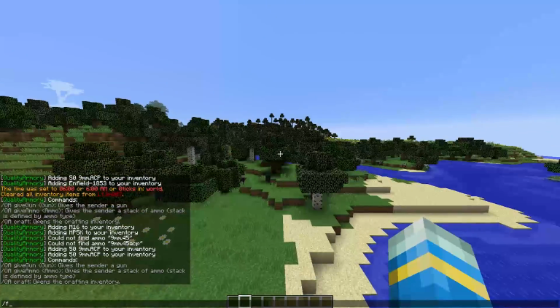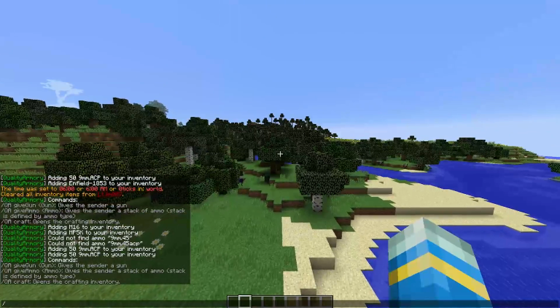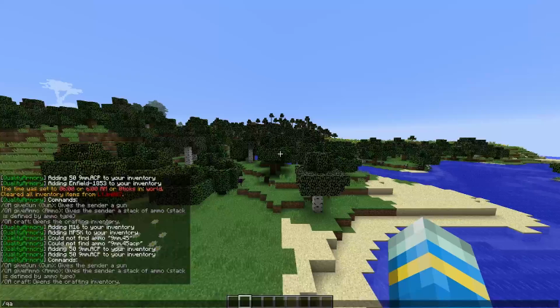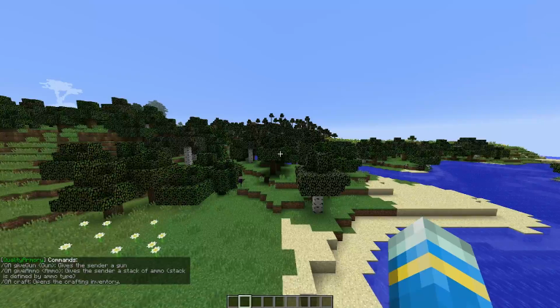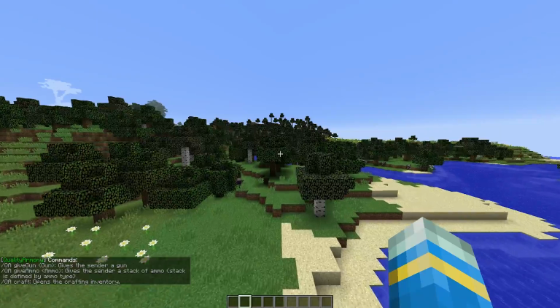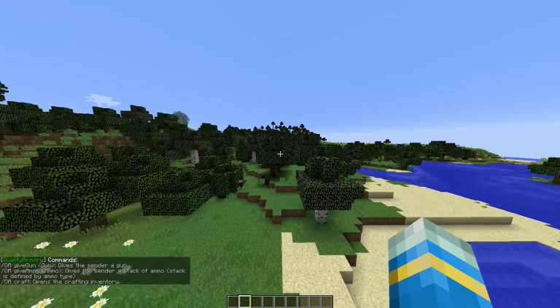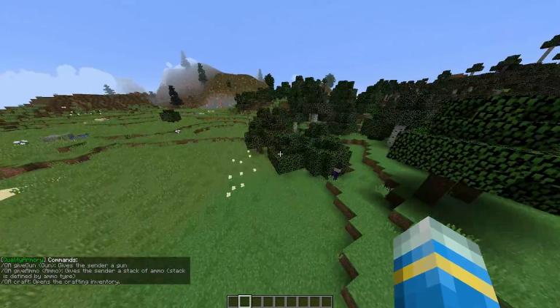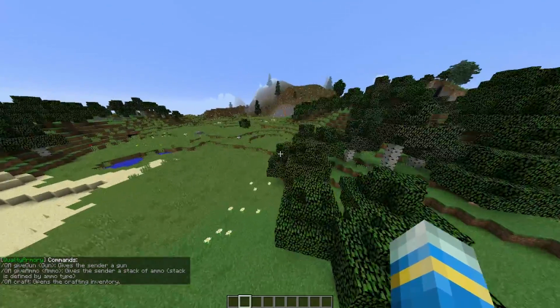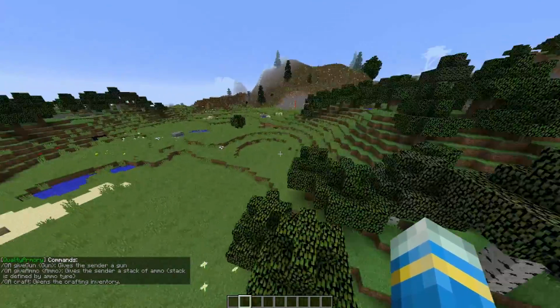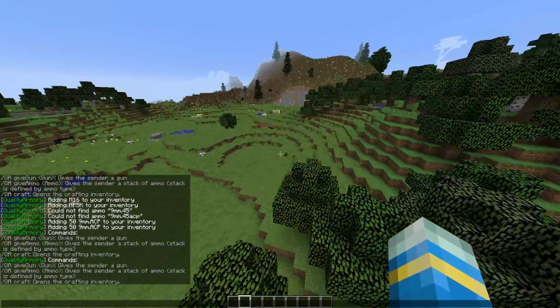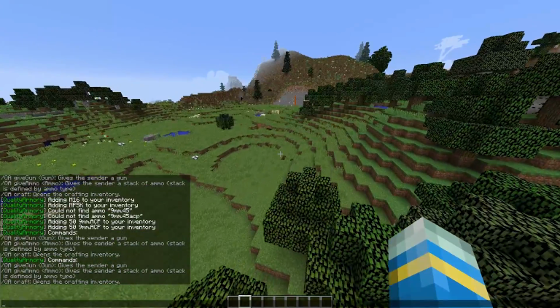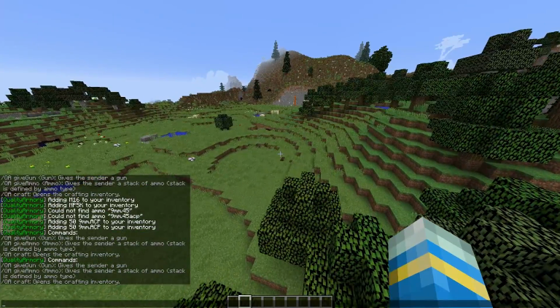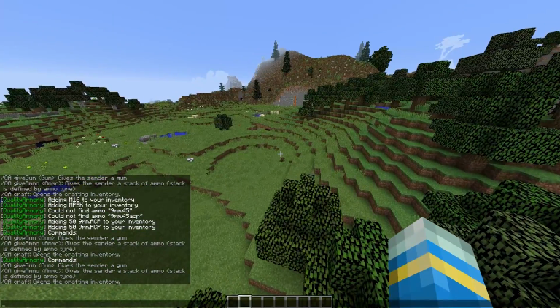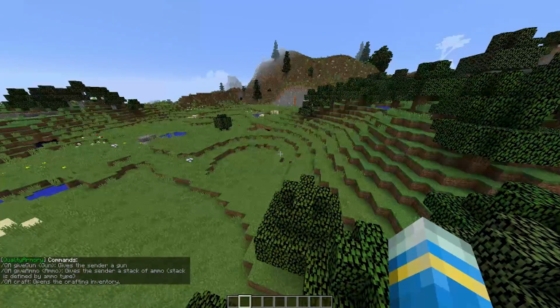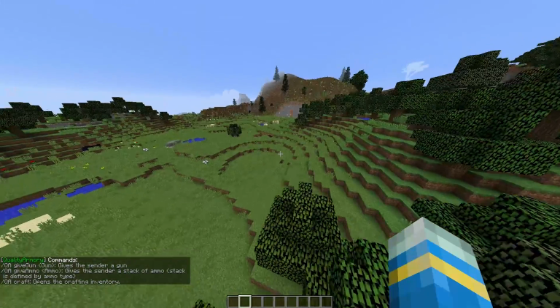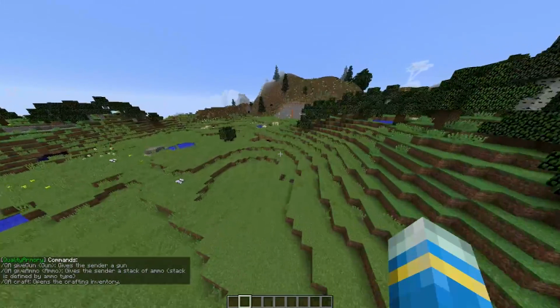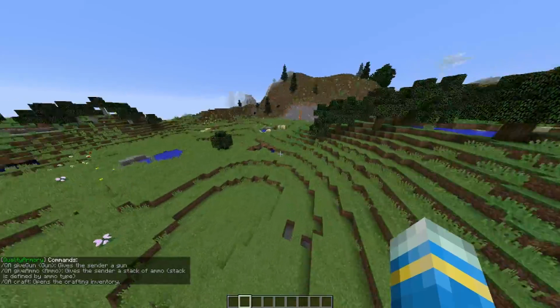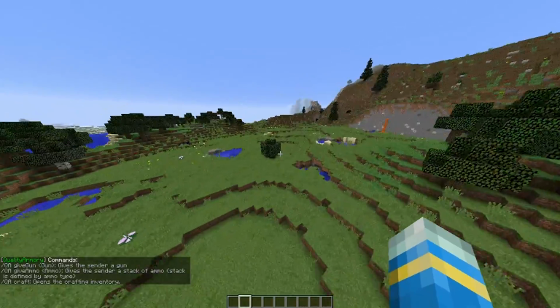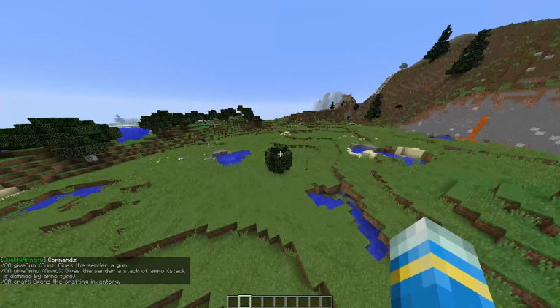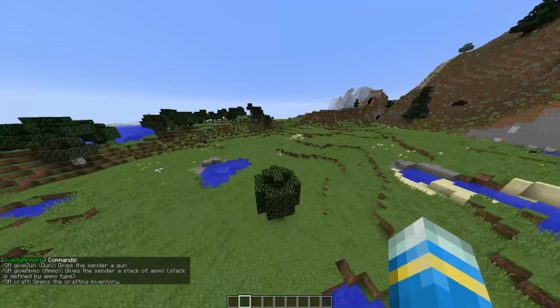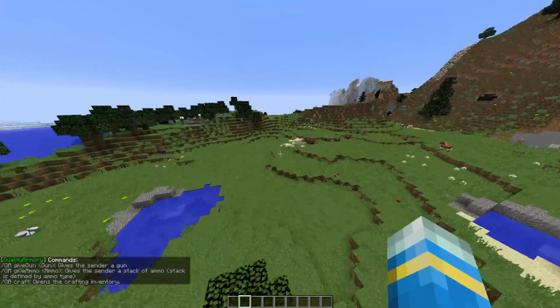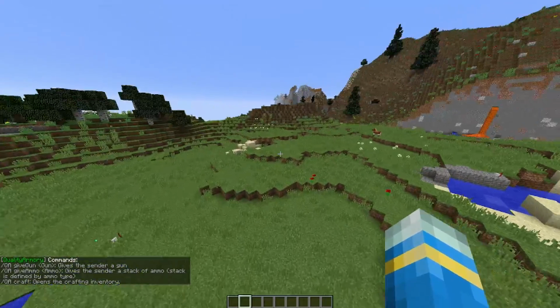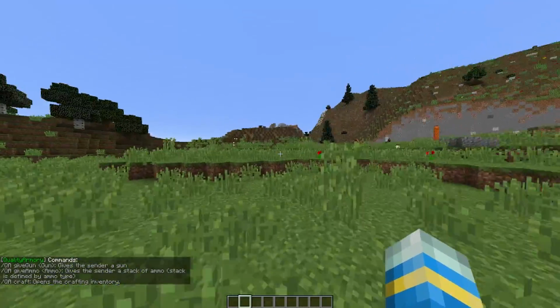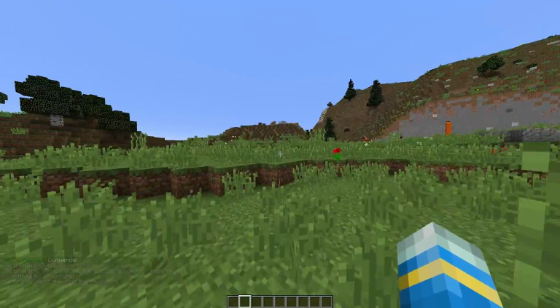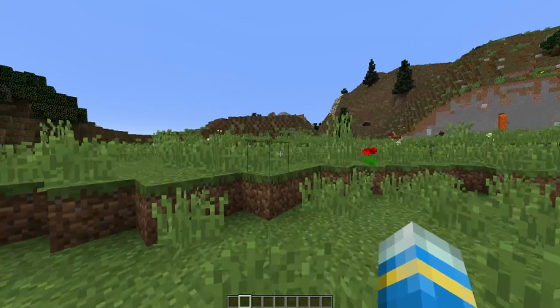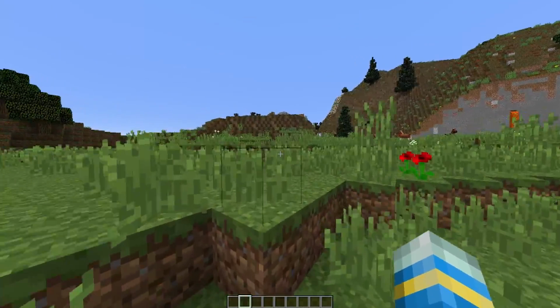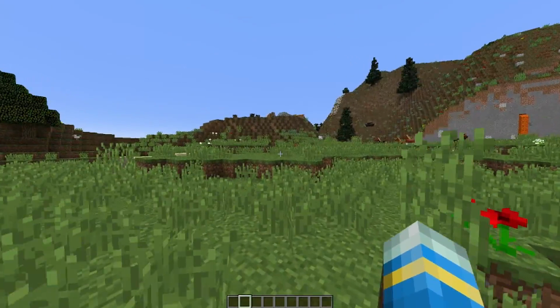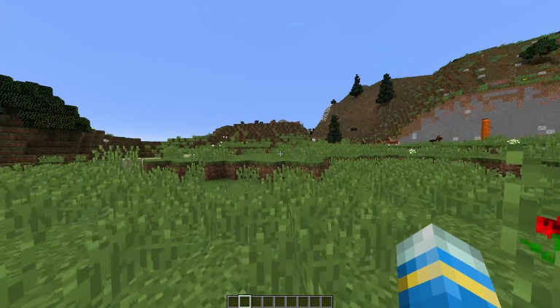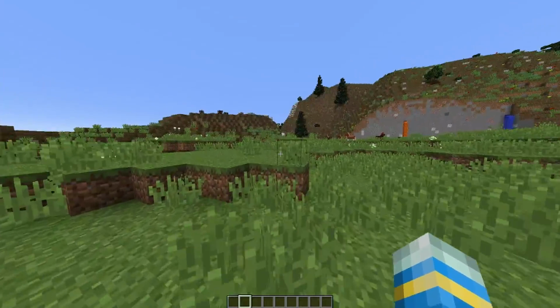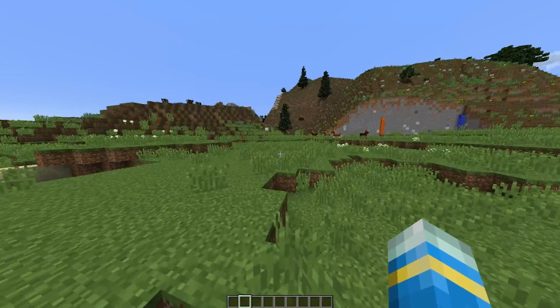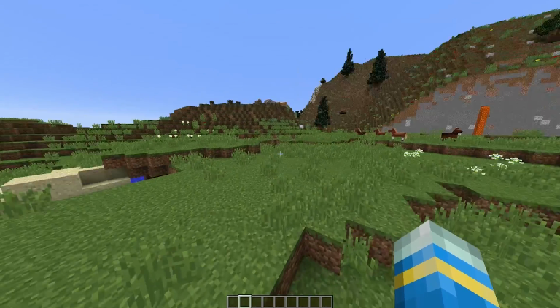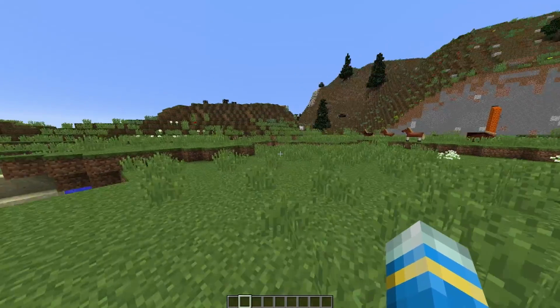I believe that's everything in game. There are only a few commands, but it's pretty cool that you can give yourself guns and ammunition, all with awesome textures and custom models. We're going to have a quick look in the config file to show you how you can edit and change things in there.